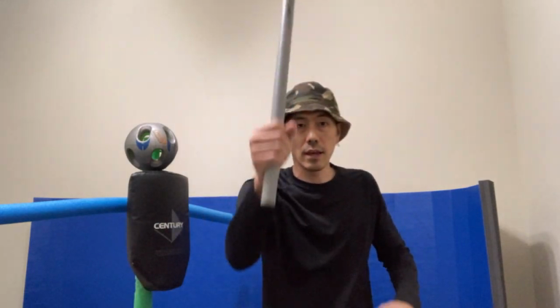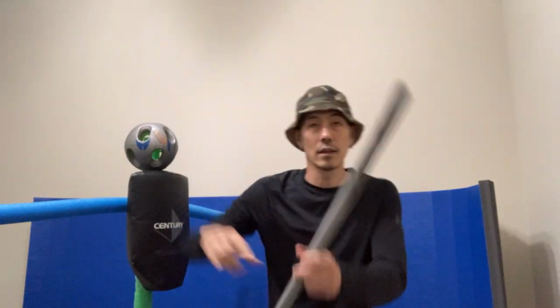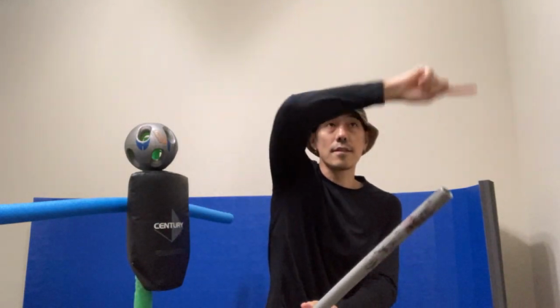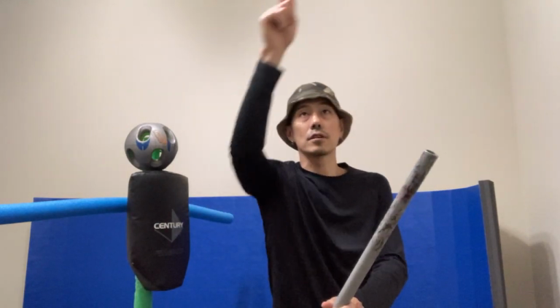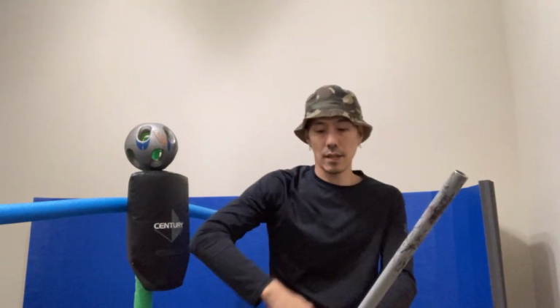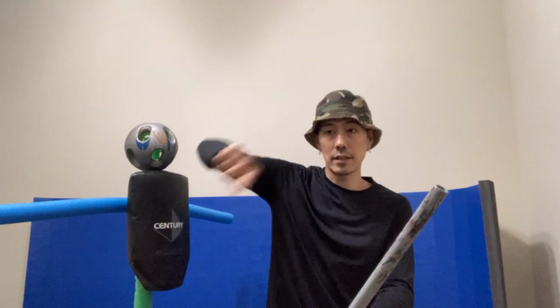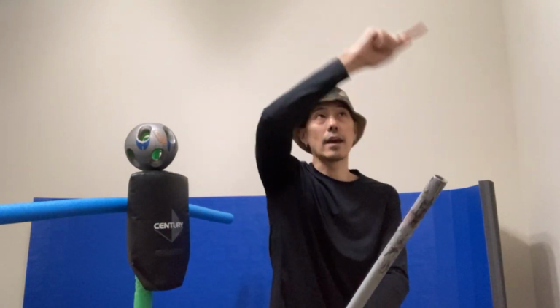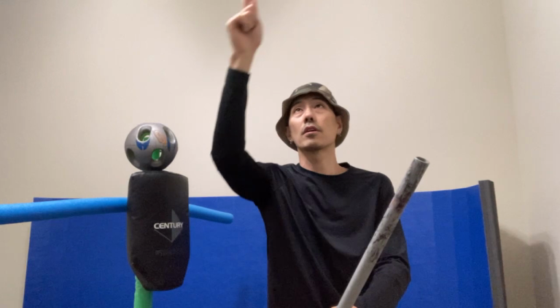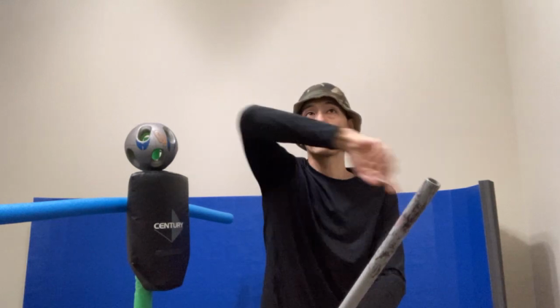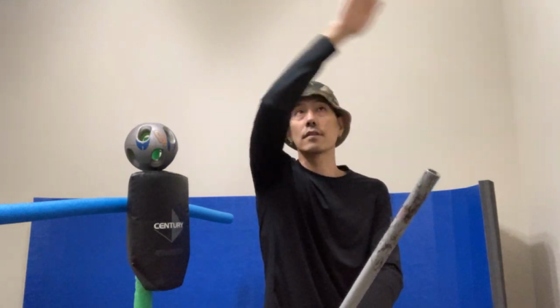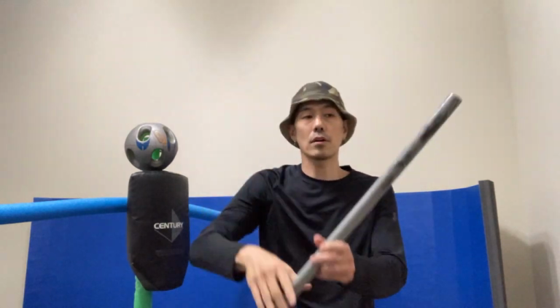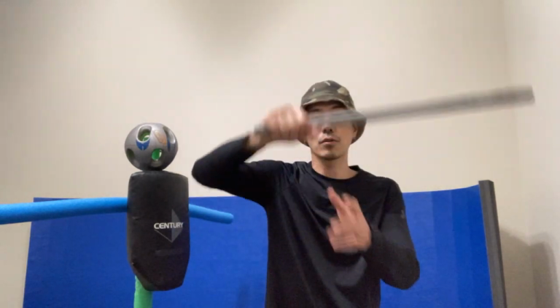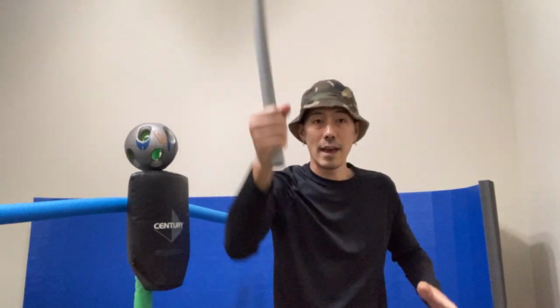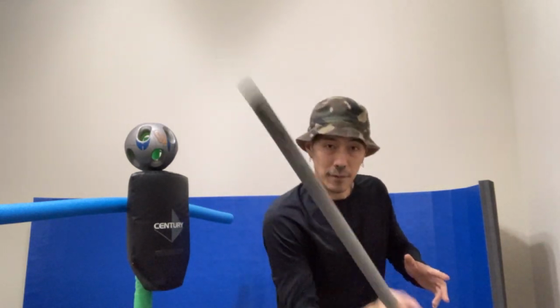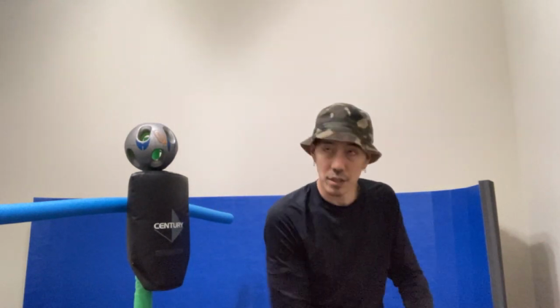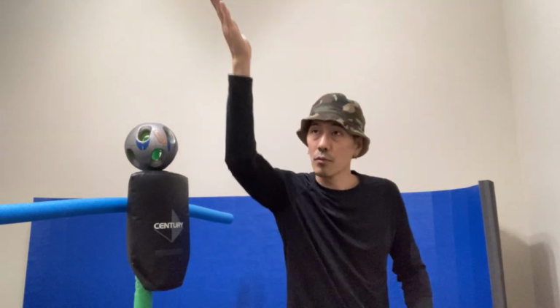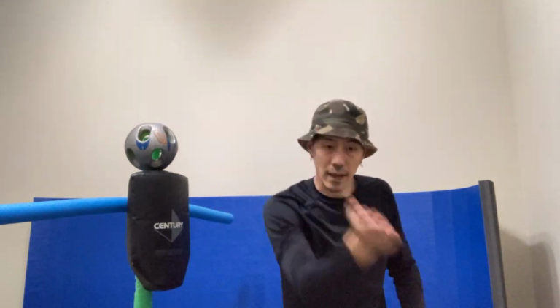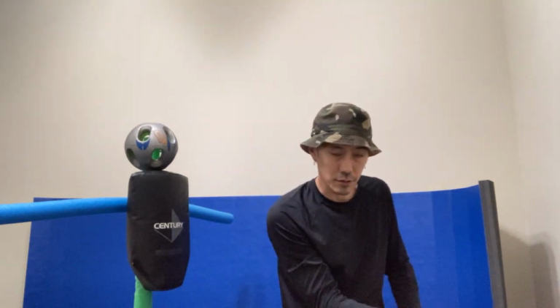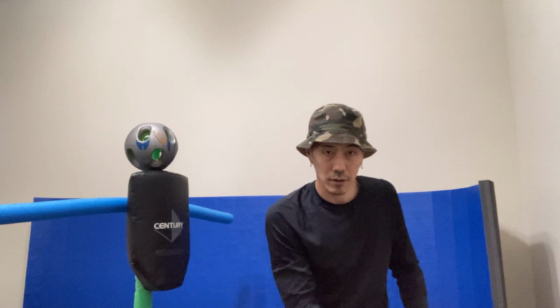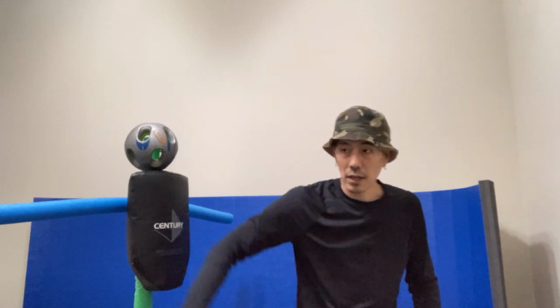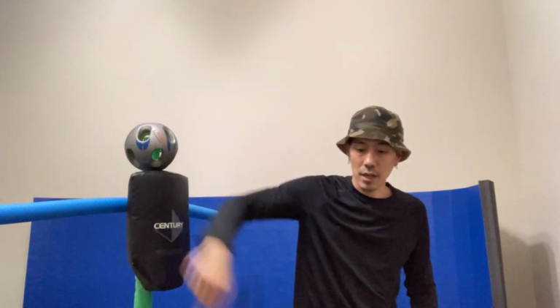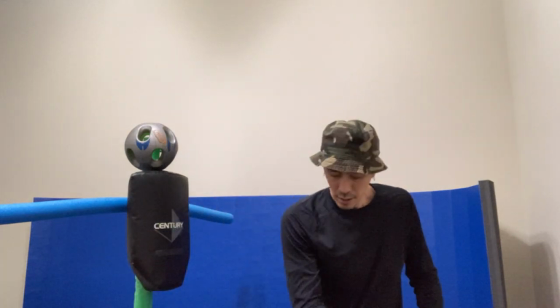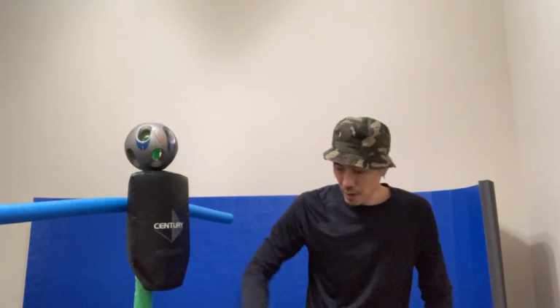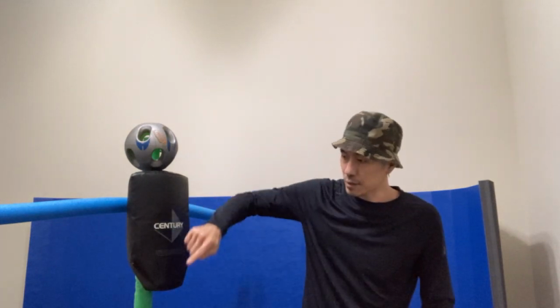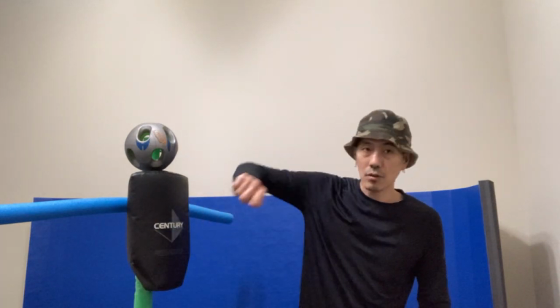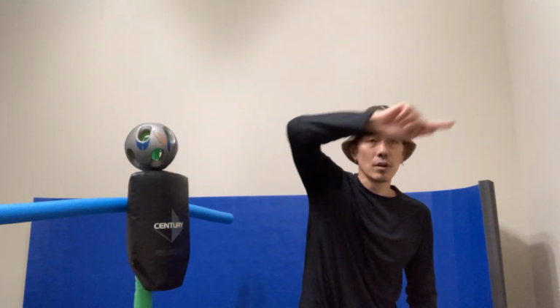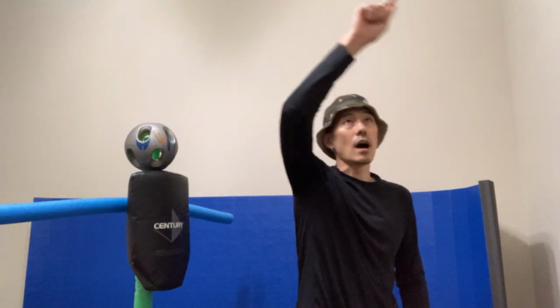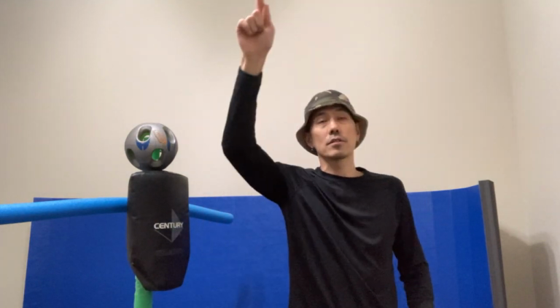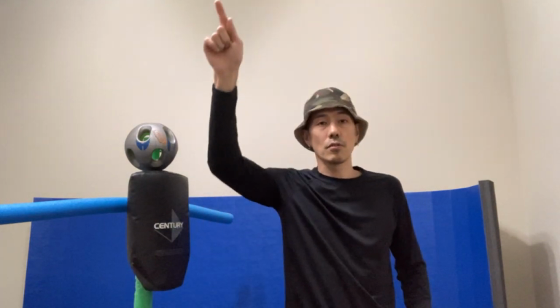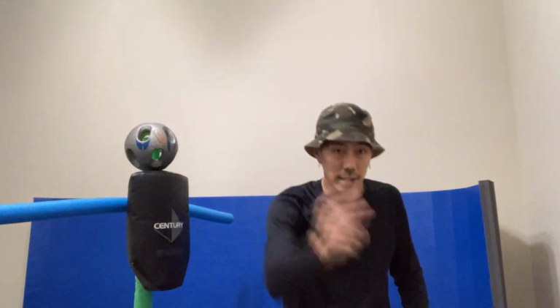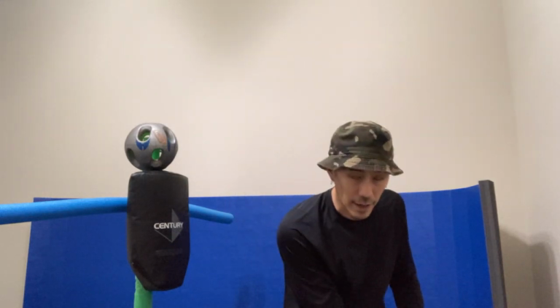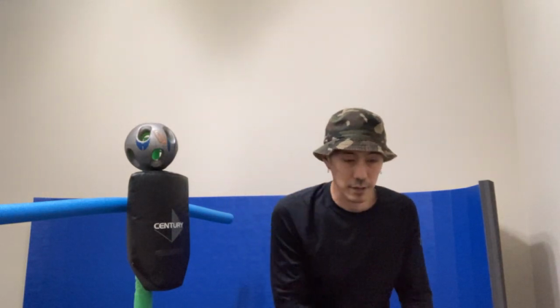That creates kind of the S part to create the top part of the circle. And then I finish it with a diagonal down. Once again: bottom part of the circle, top part of the circle, and then a diagonal down.